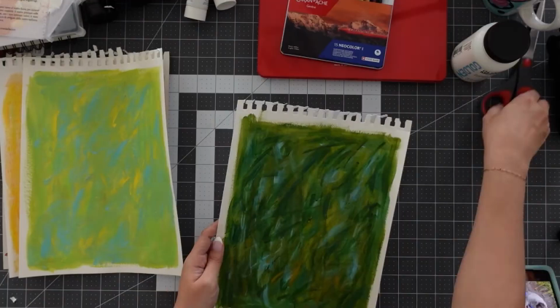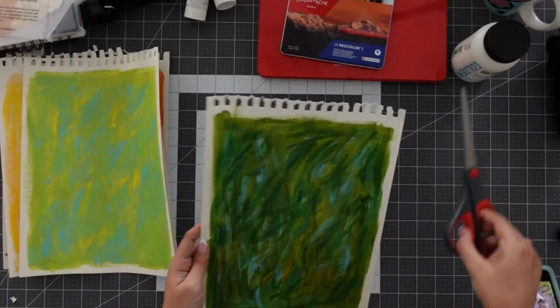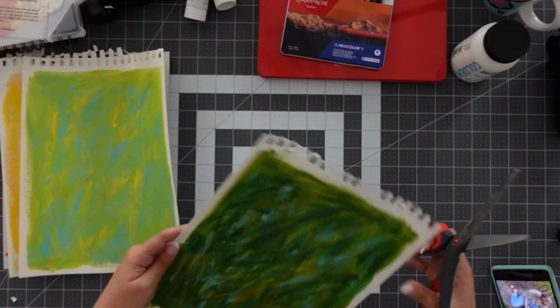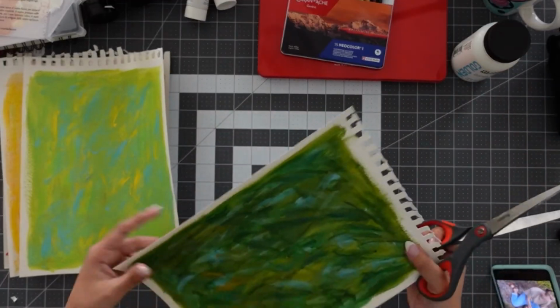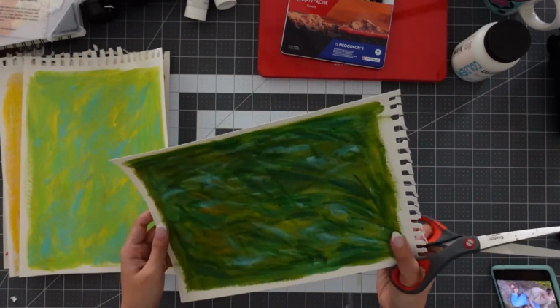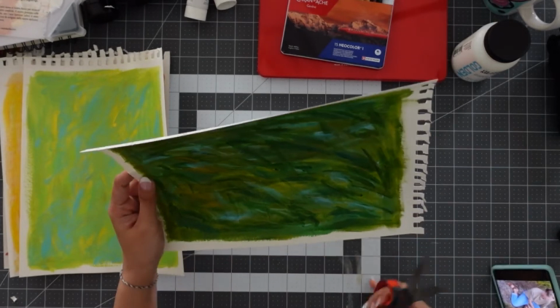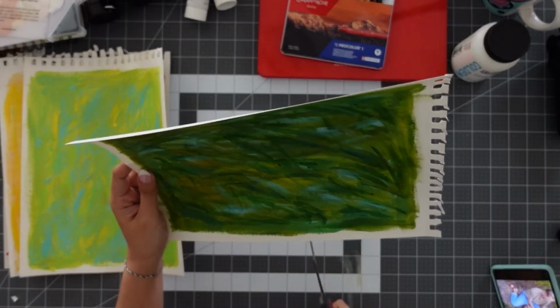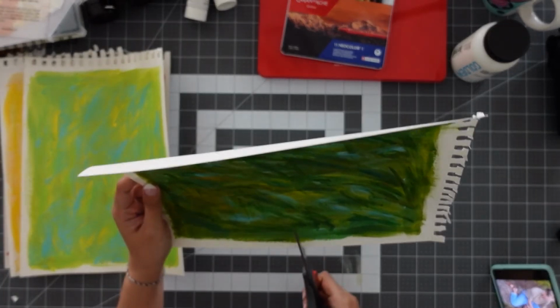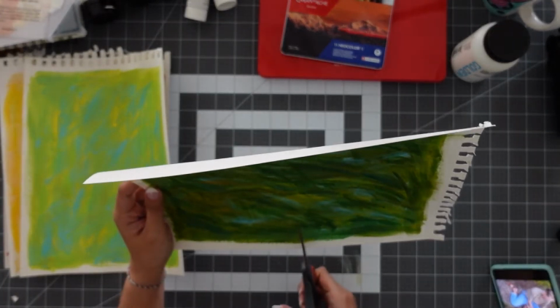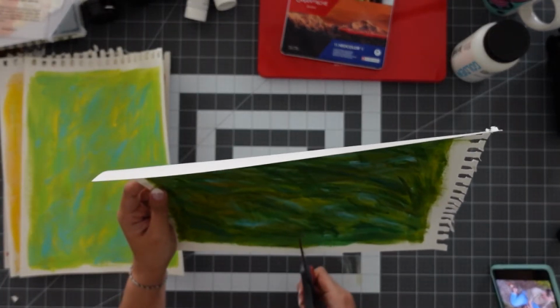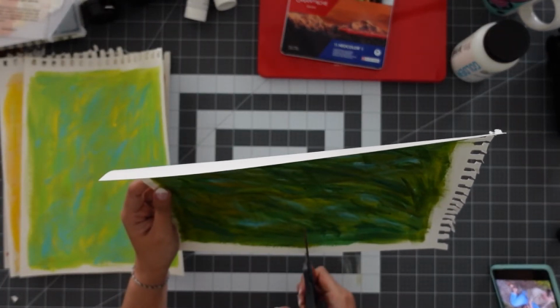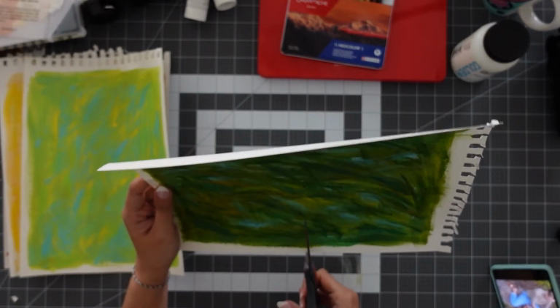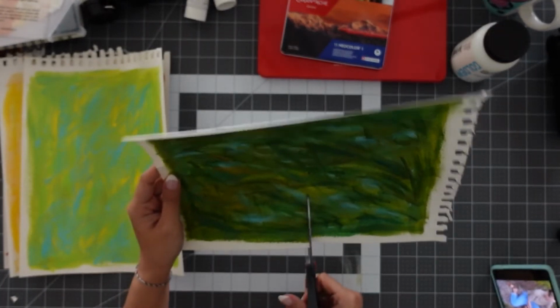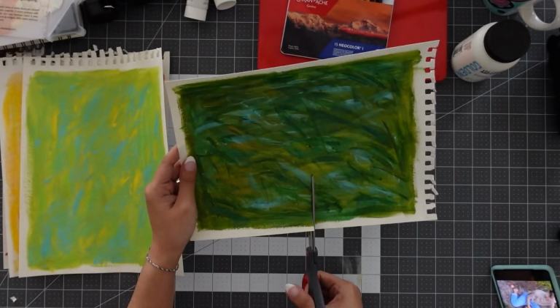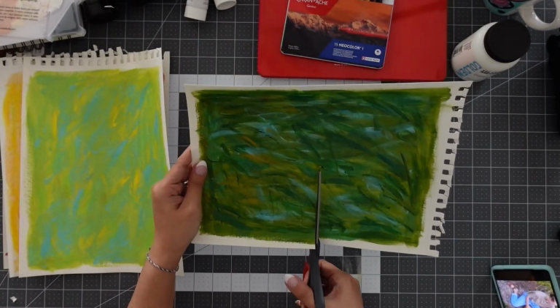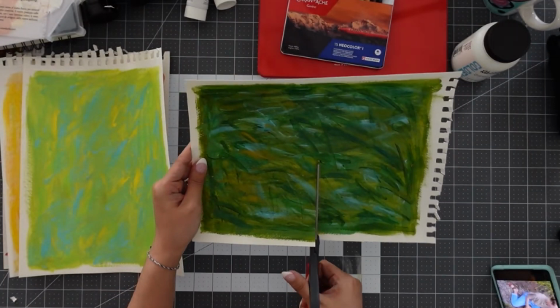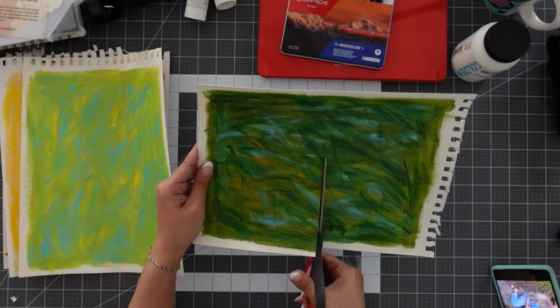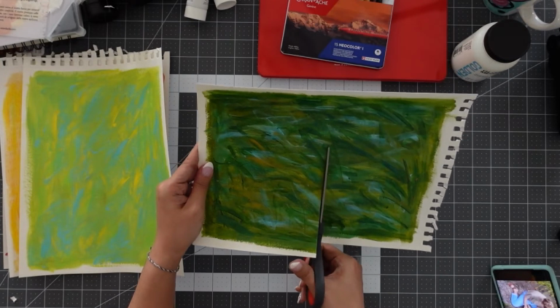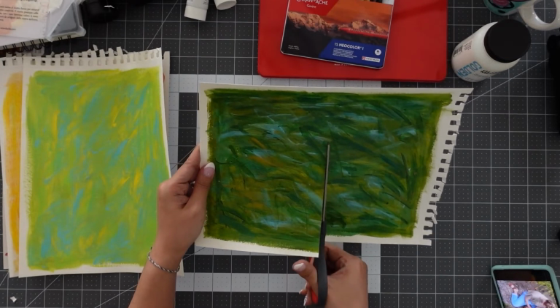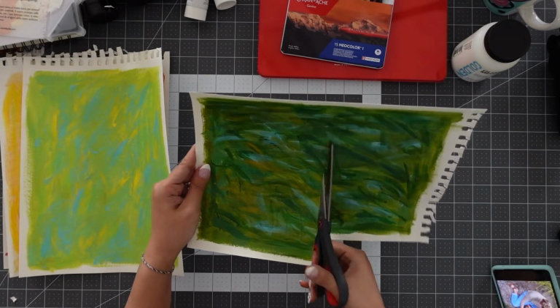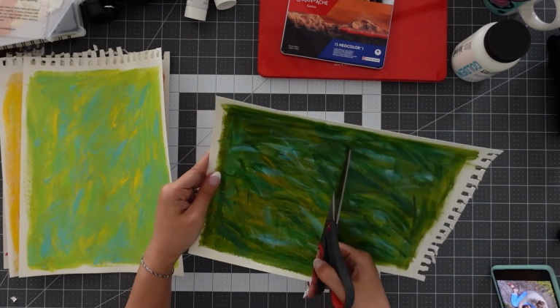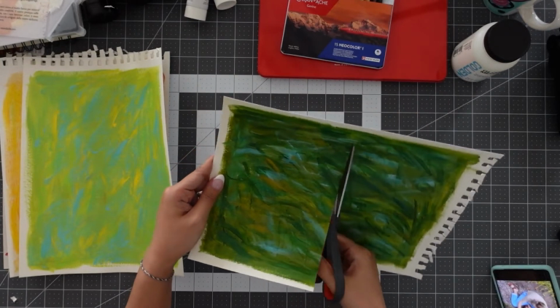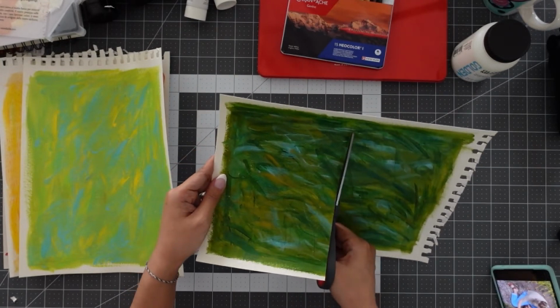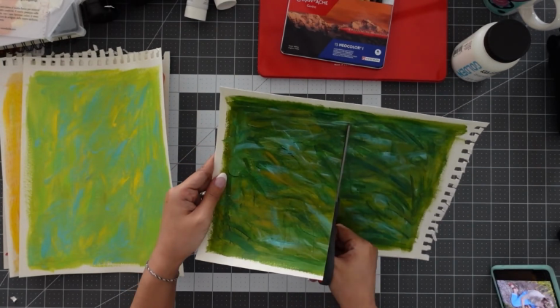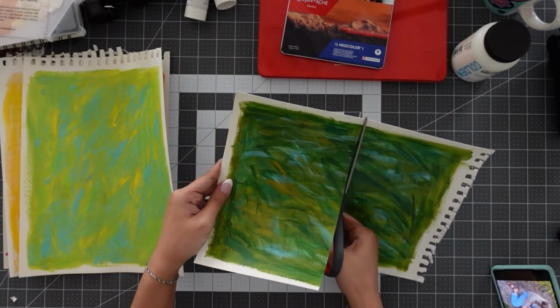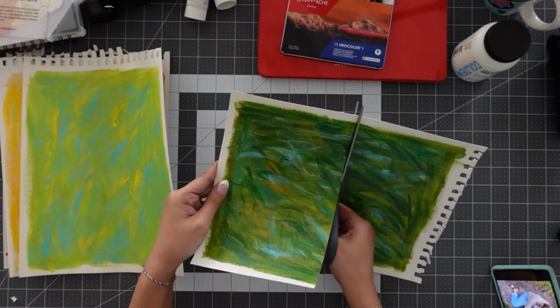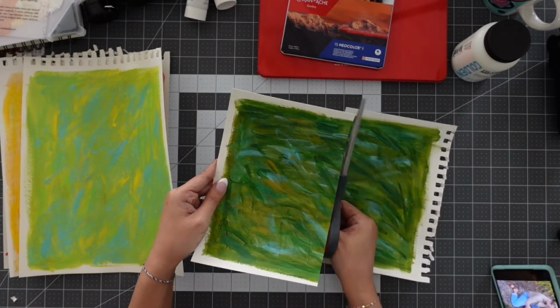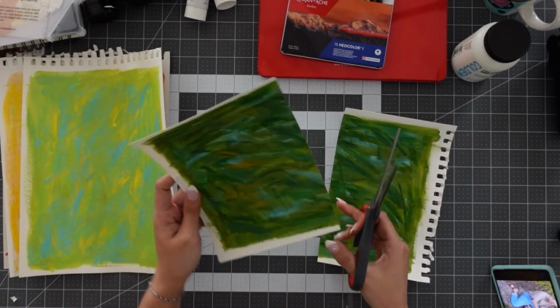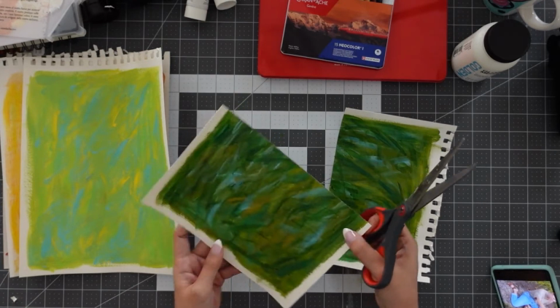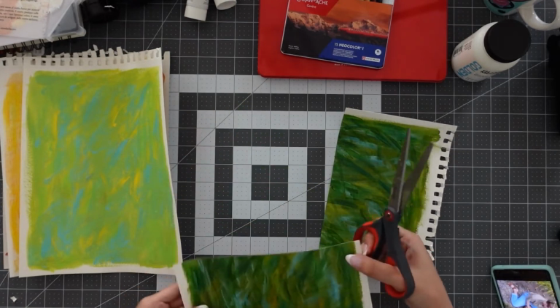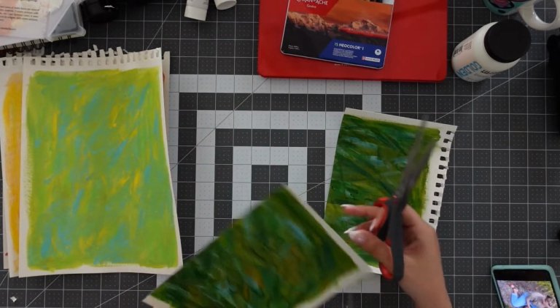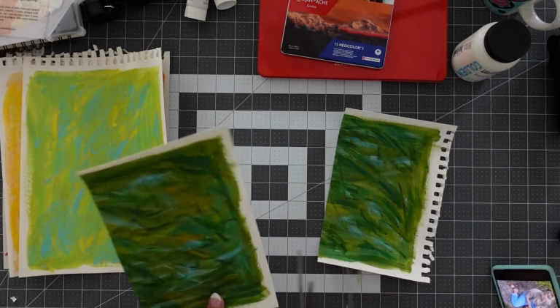Now it's time to start cutting. The cactus has ridges all around its body, so to get that effect I'm going to cut this paper into strips. First I'm going to cut my page in half, and then I'm going to cut strips that are about a quarter of an inch or a half inch wide.